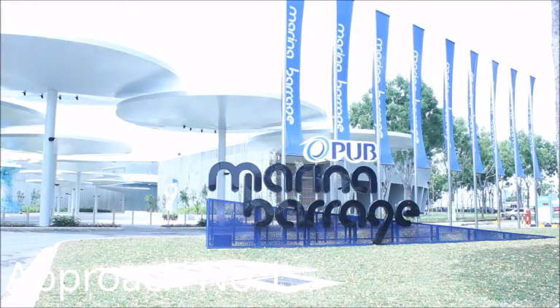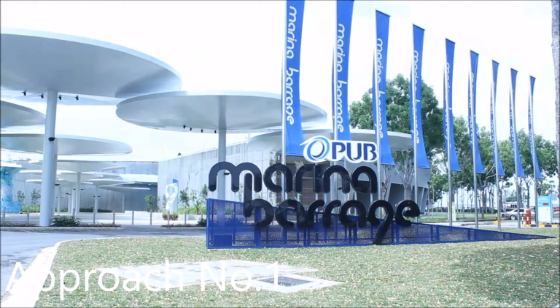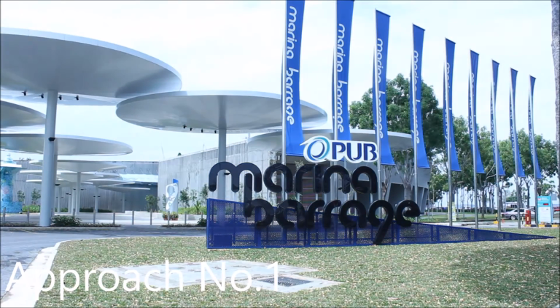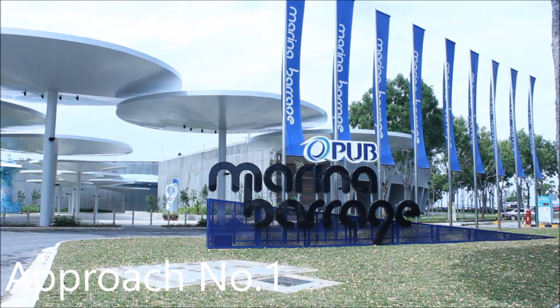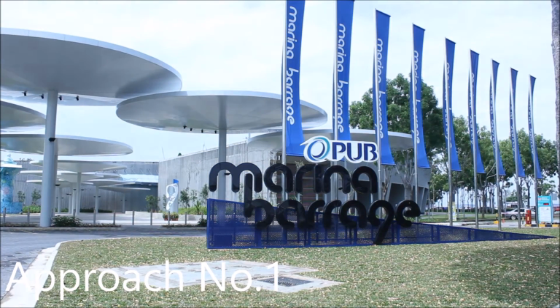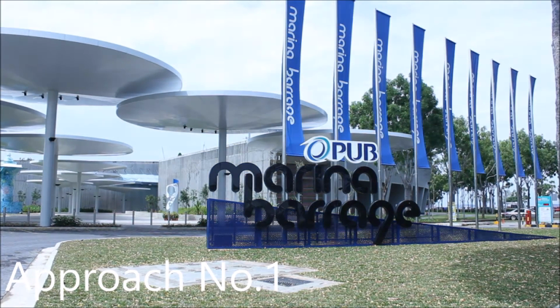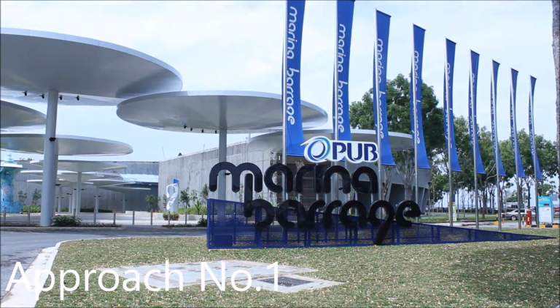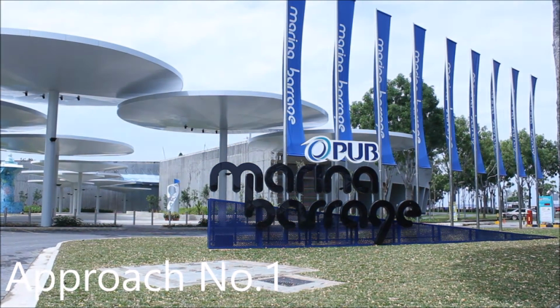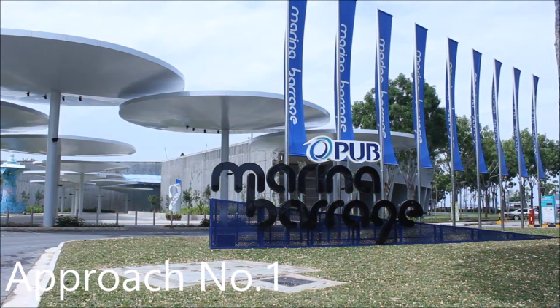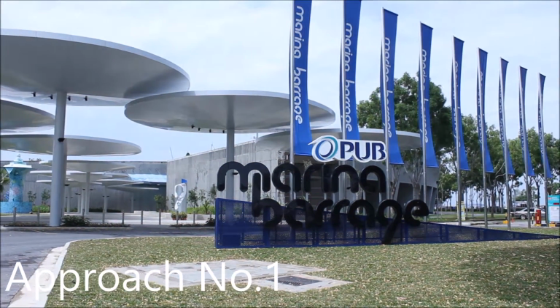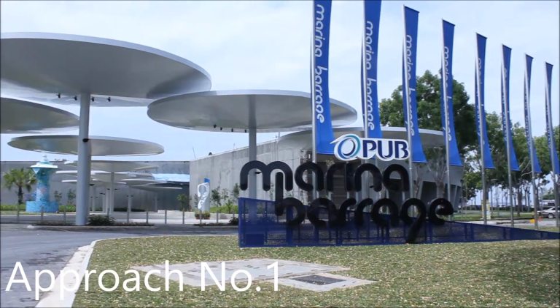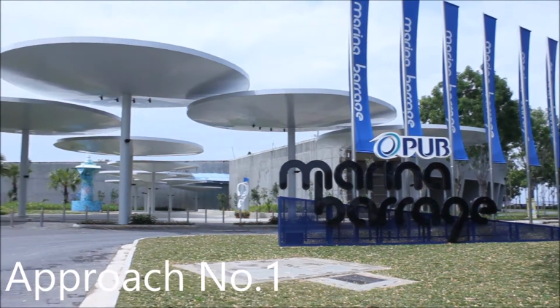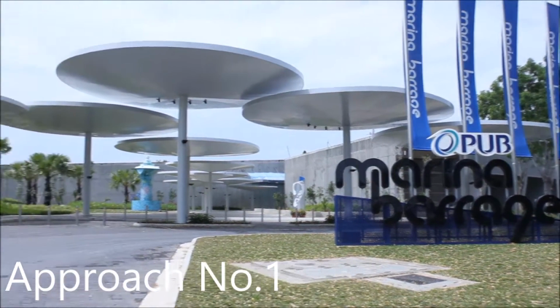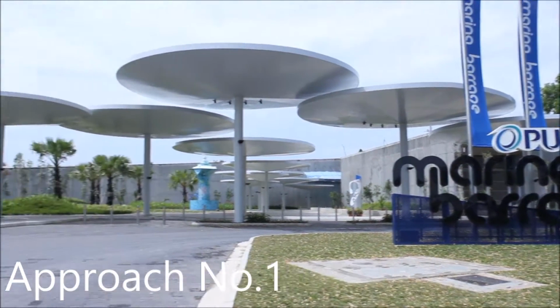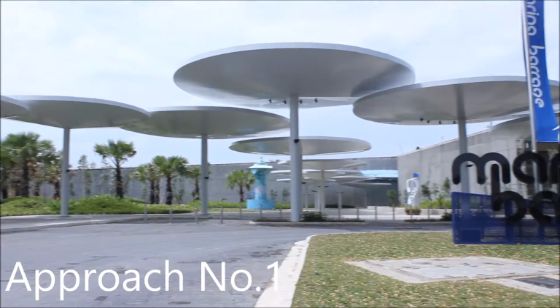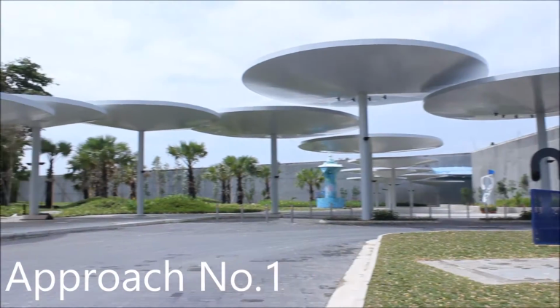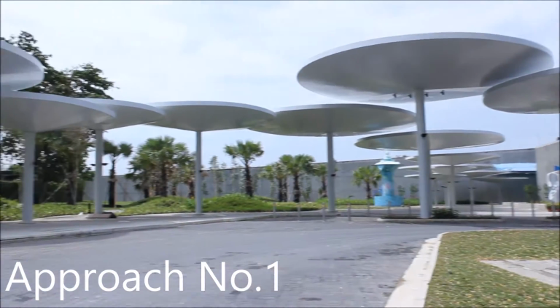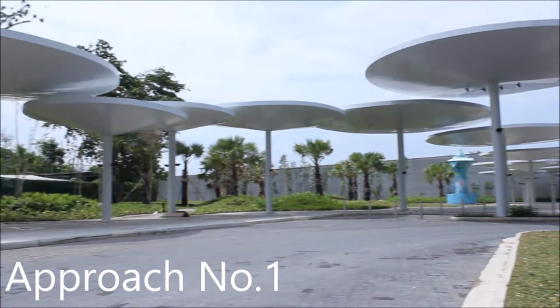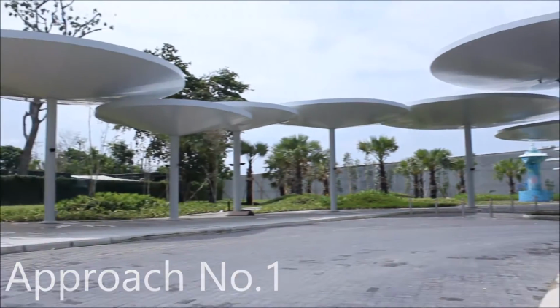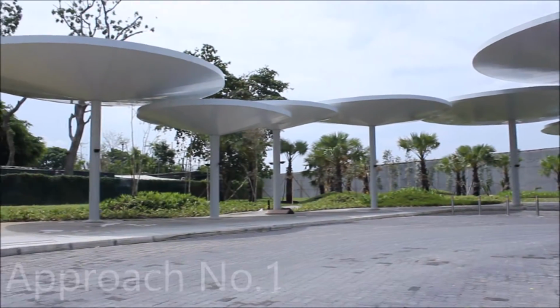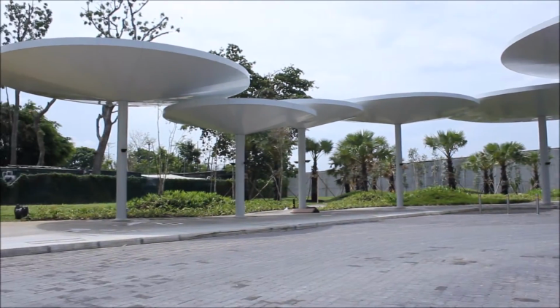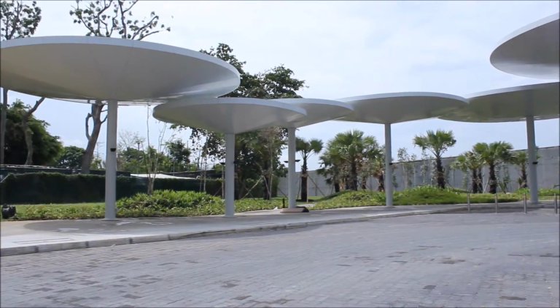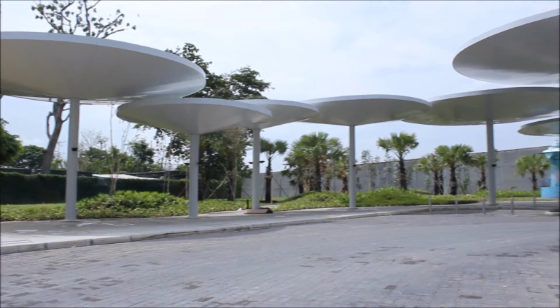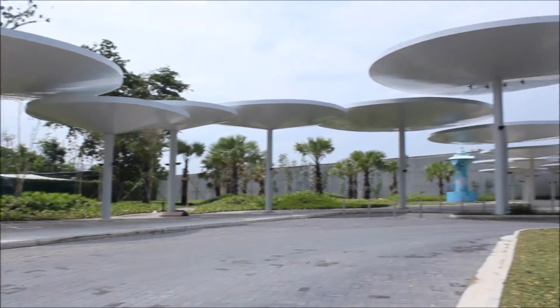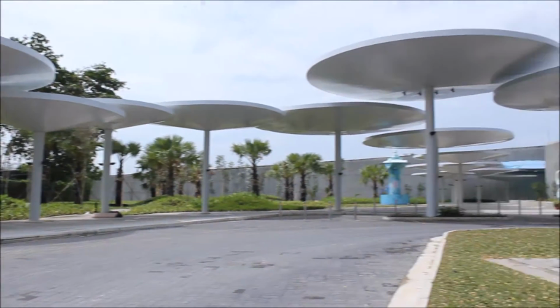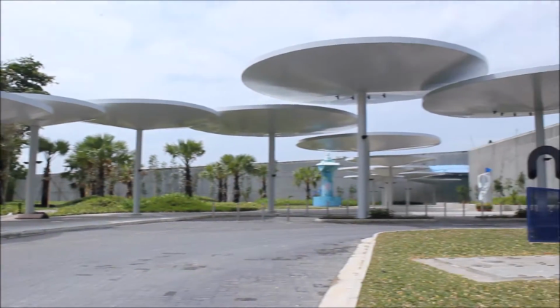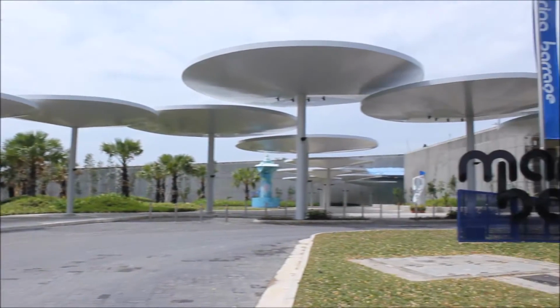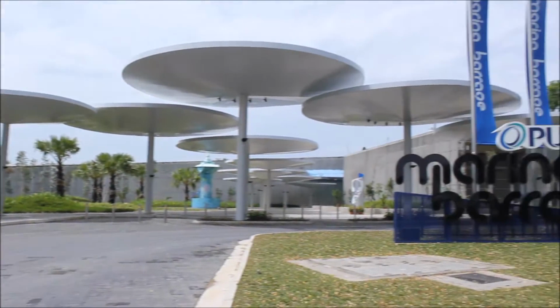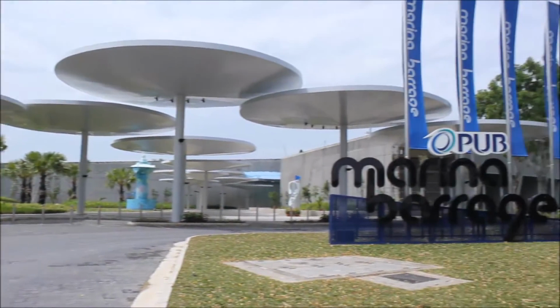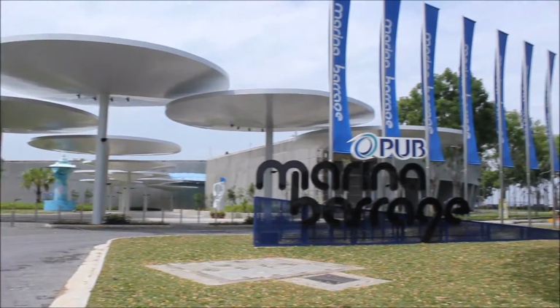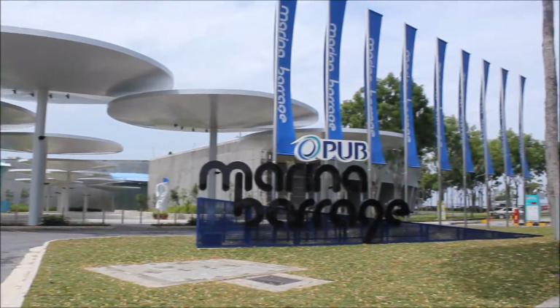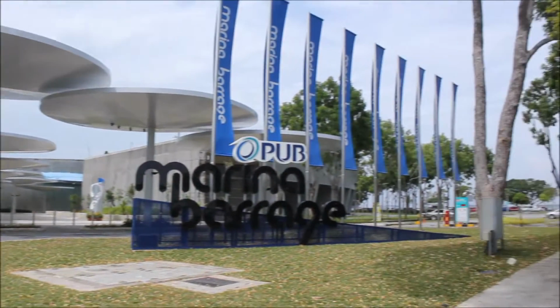Marina Barrage is the 15th reservoir in Singapore and the first in the city. It is designed by local architects, Architects Team 3.